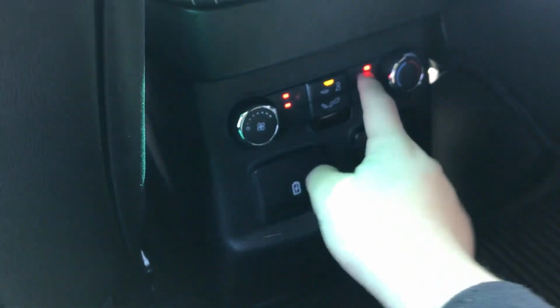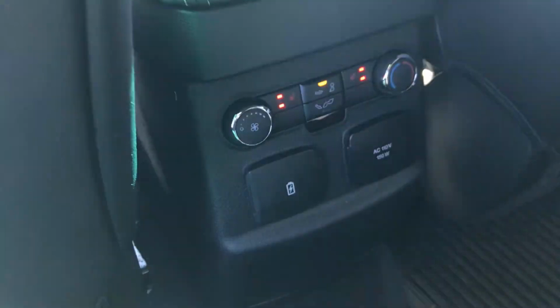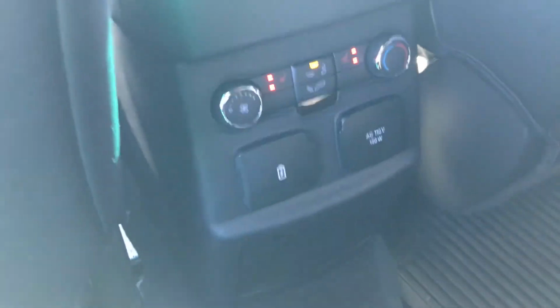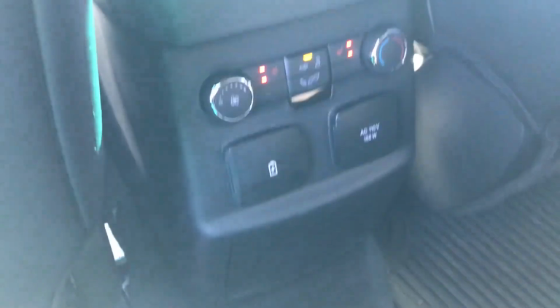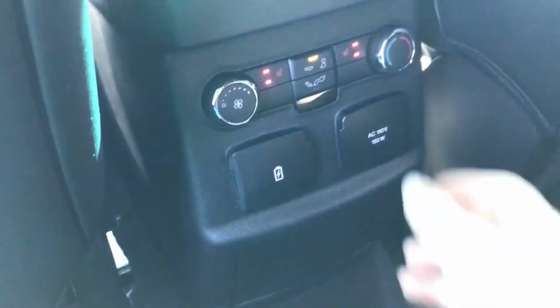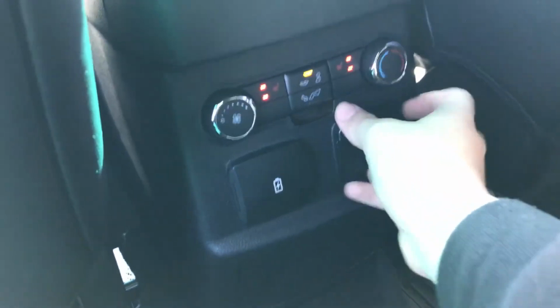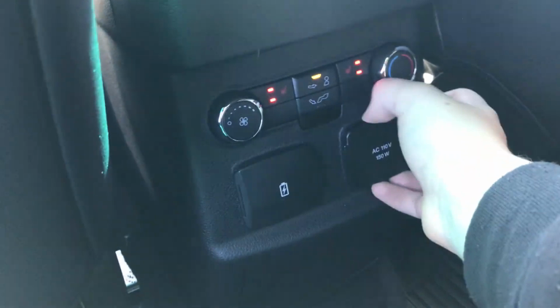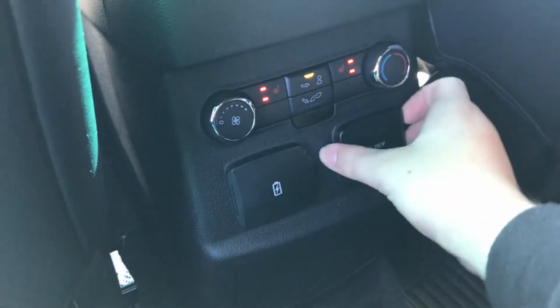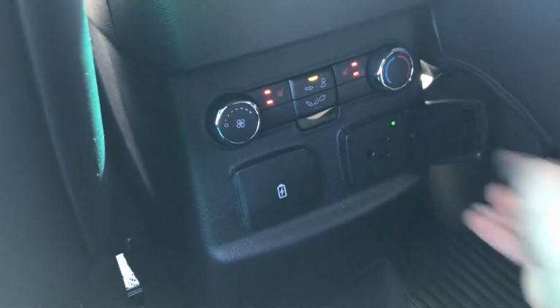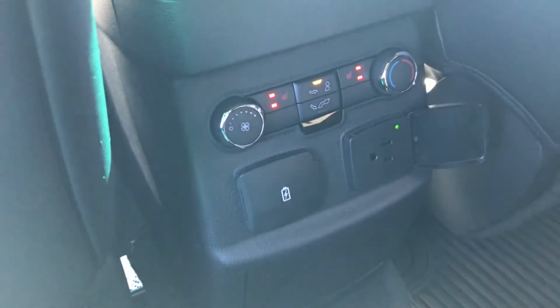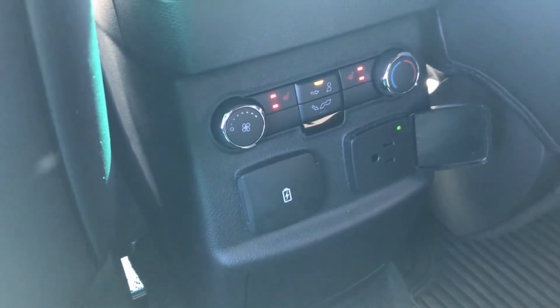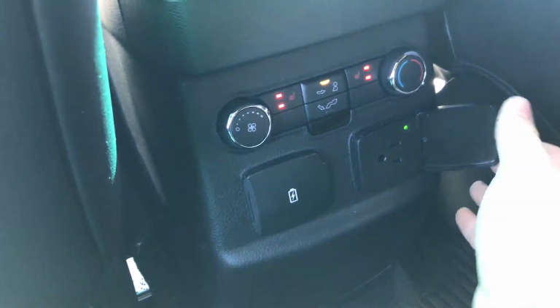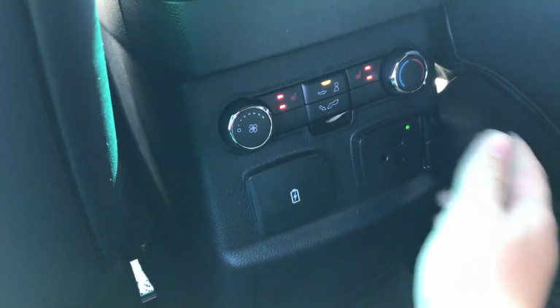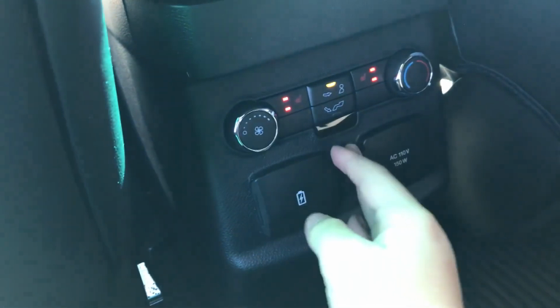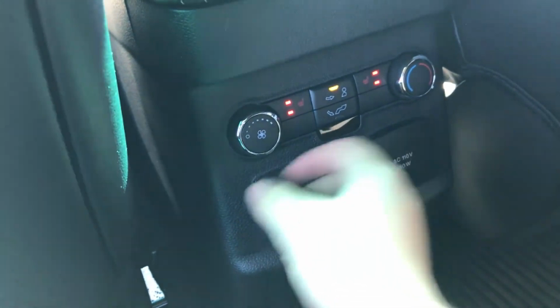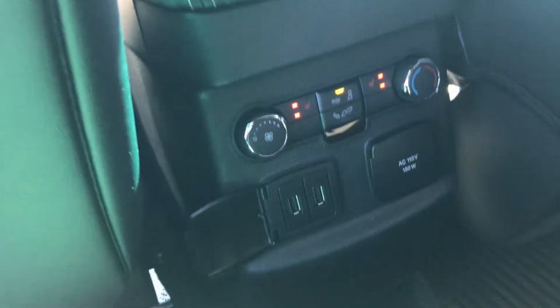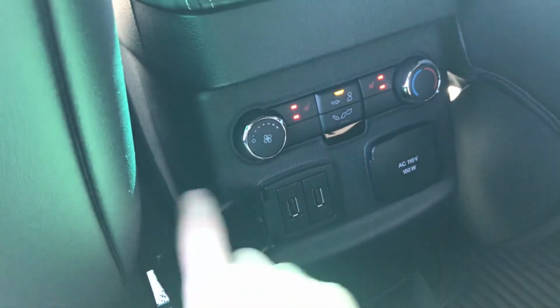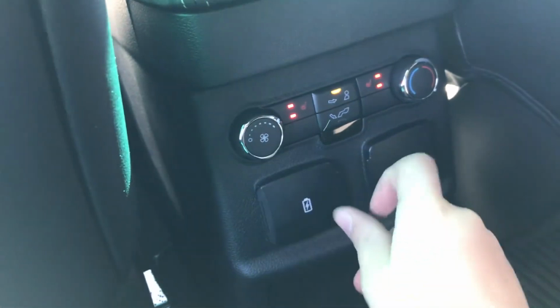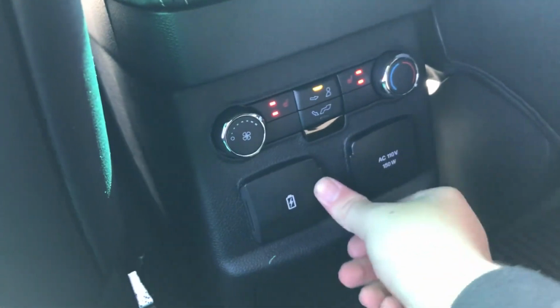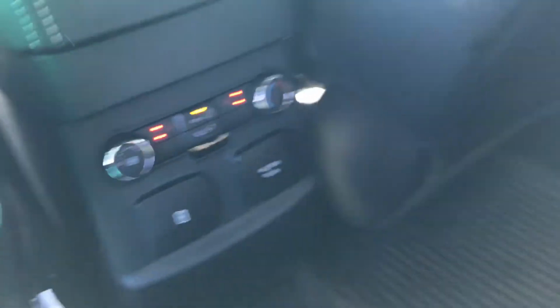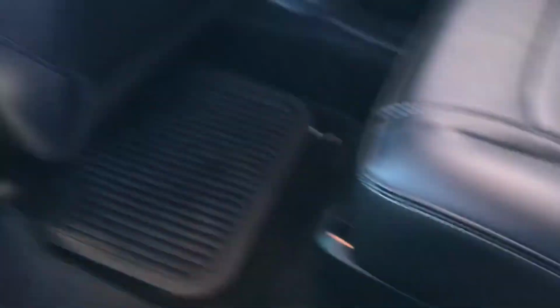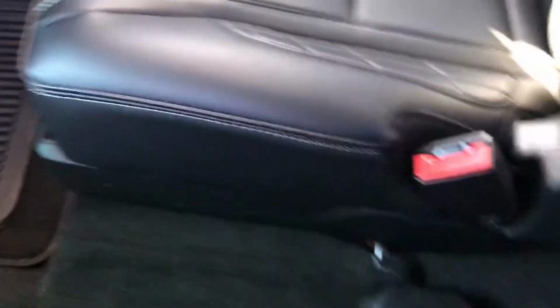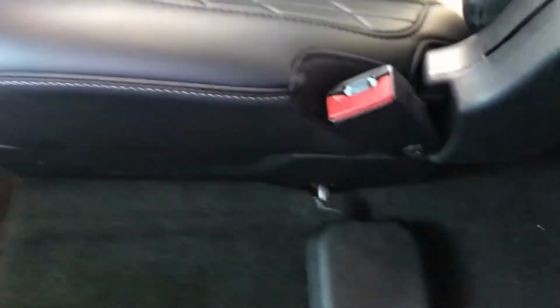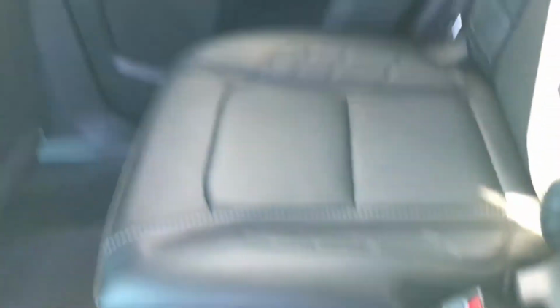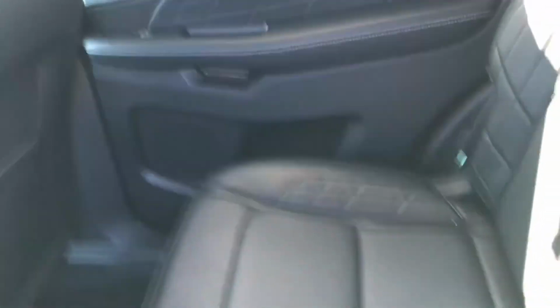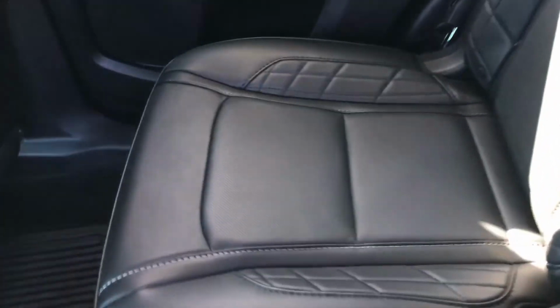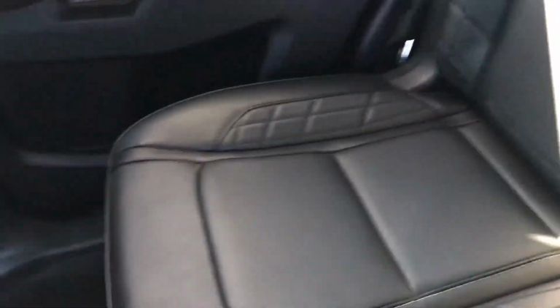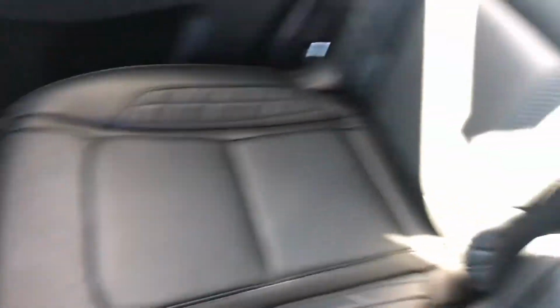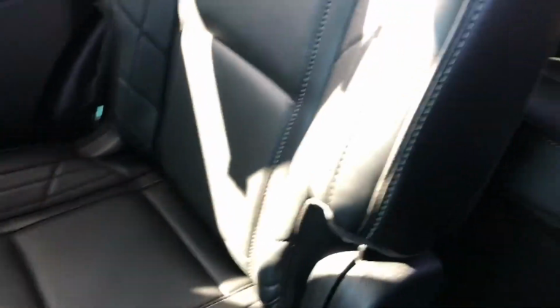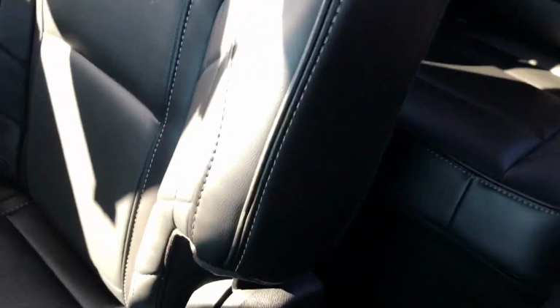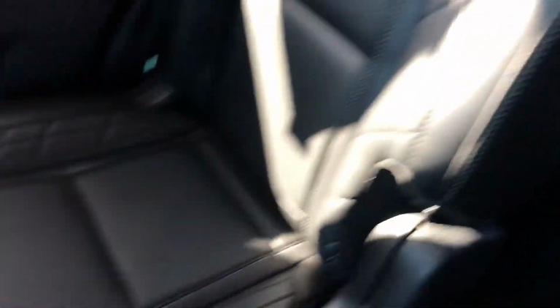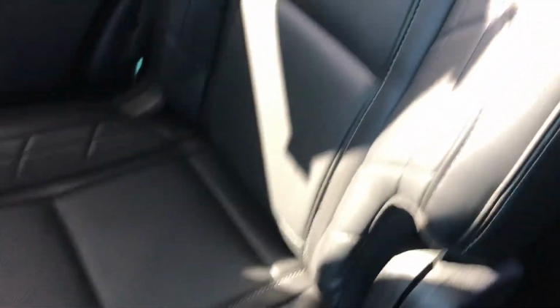Two-stage heated seats, a household power outlet, and USB in the rear.